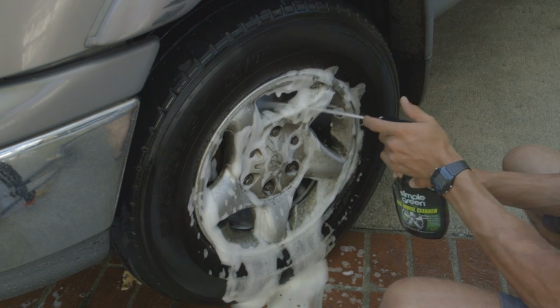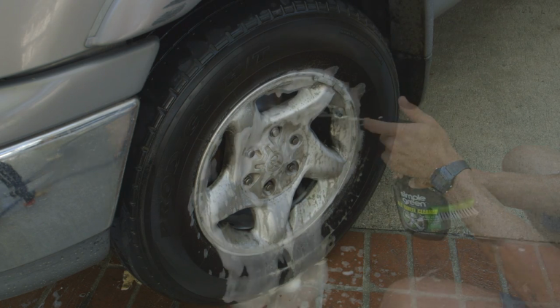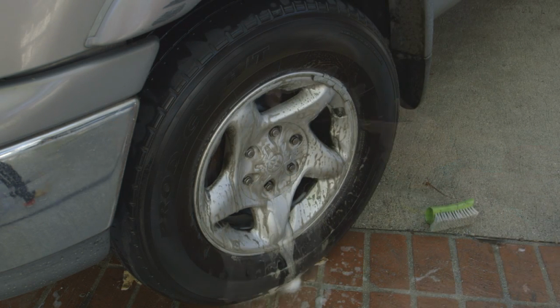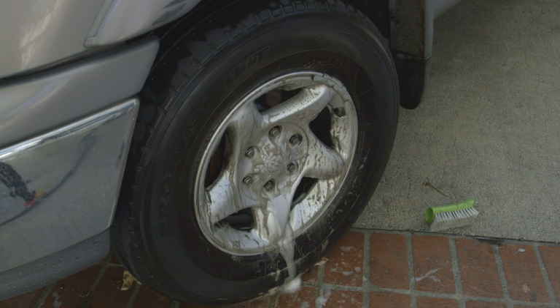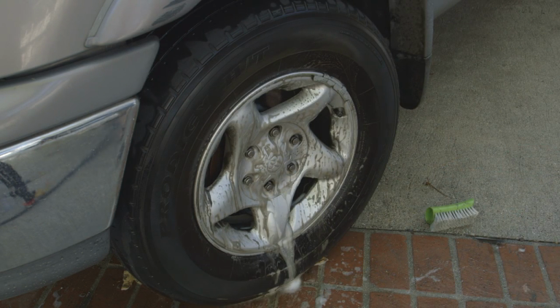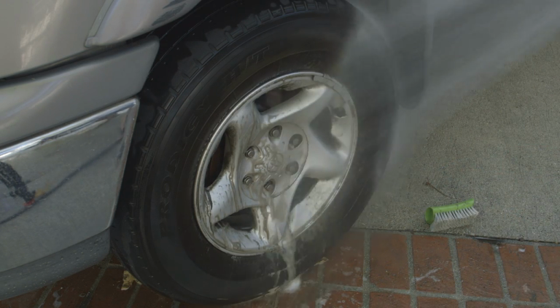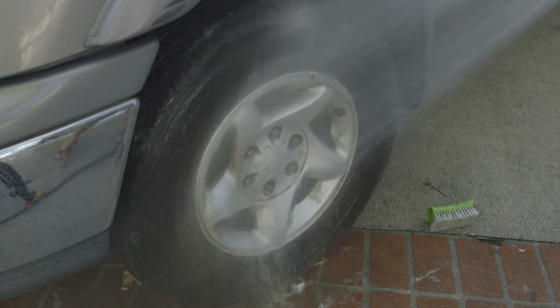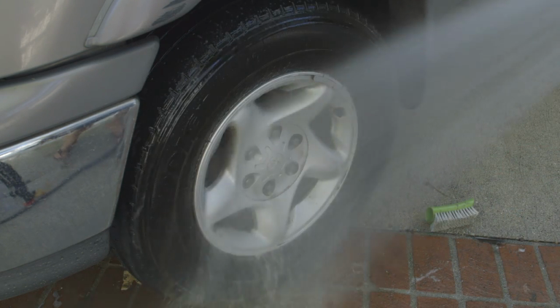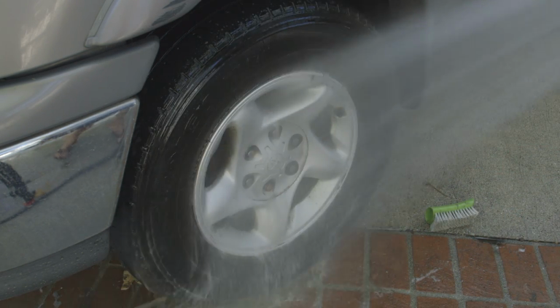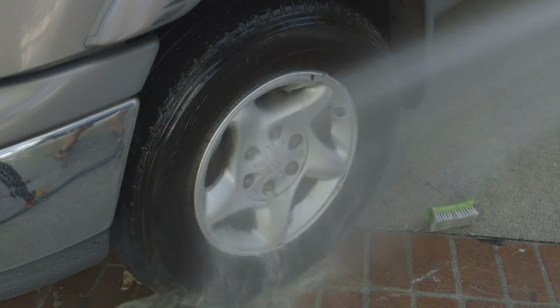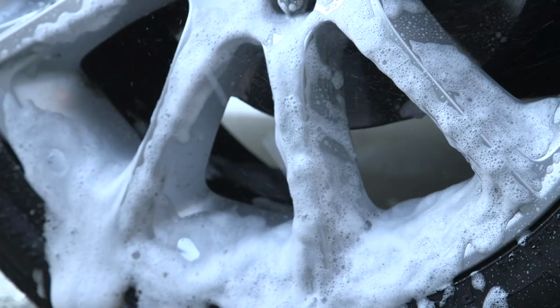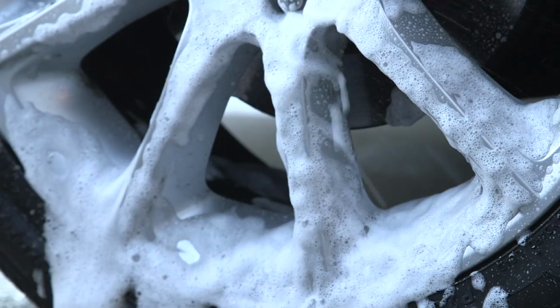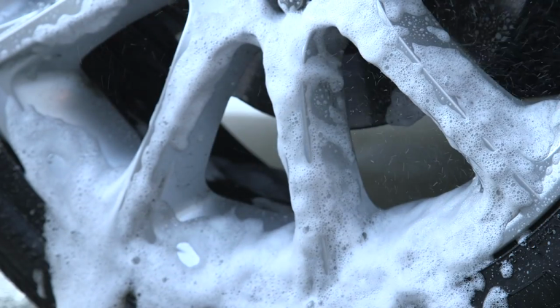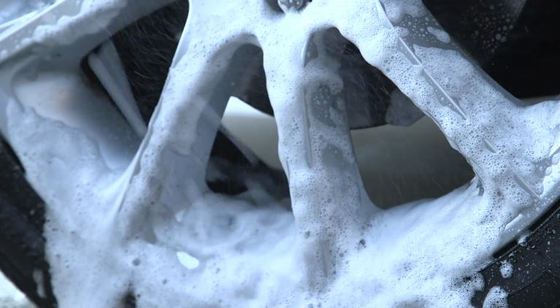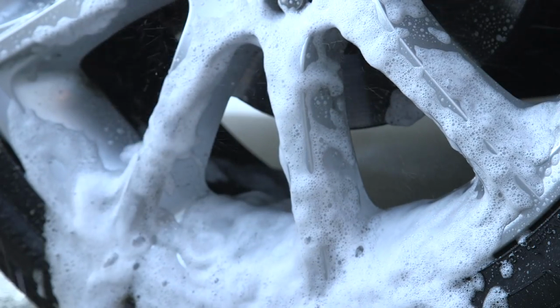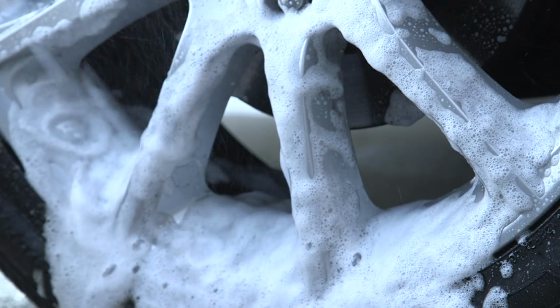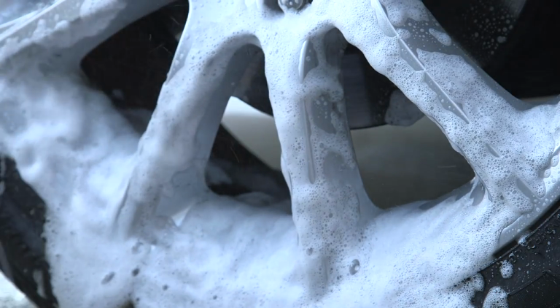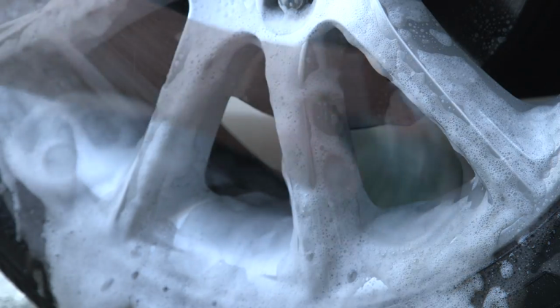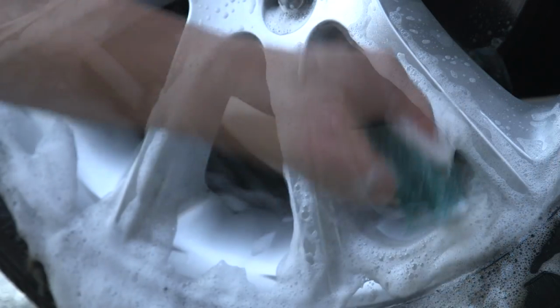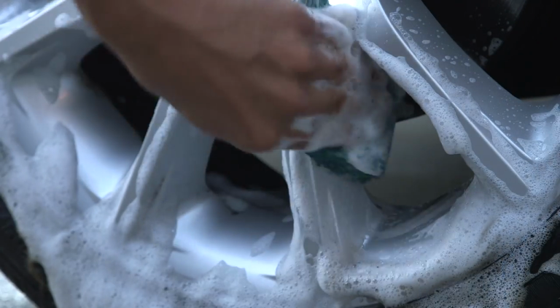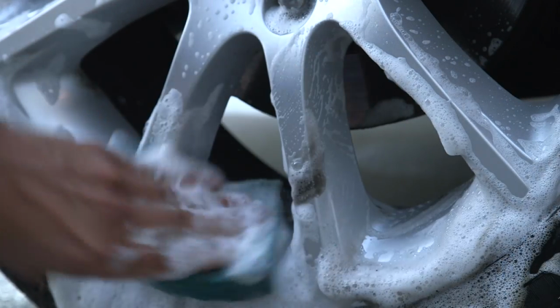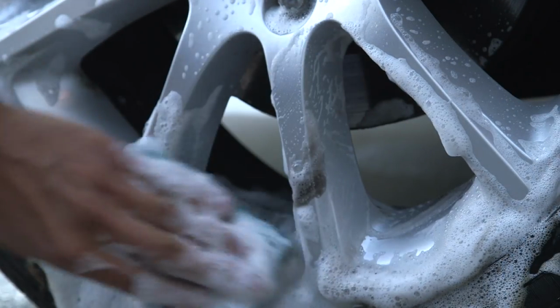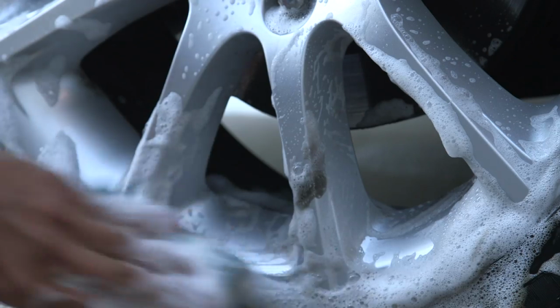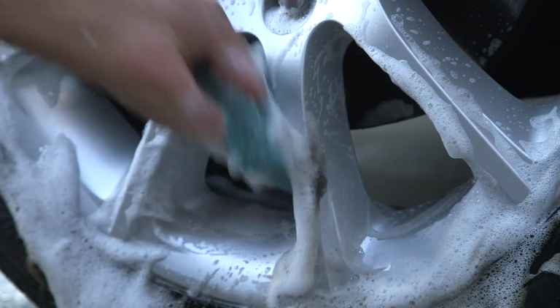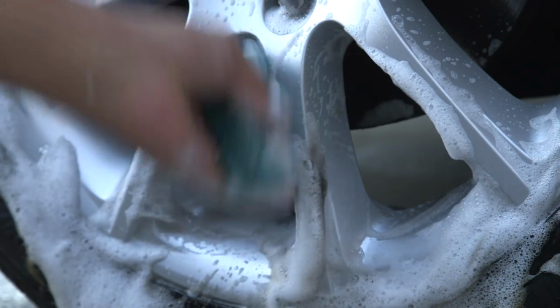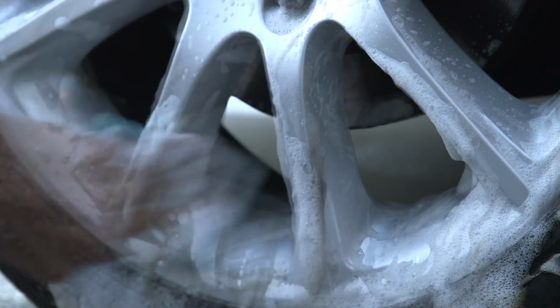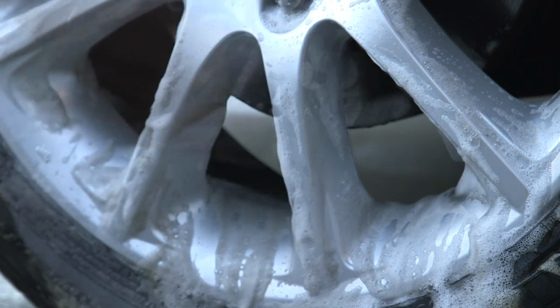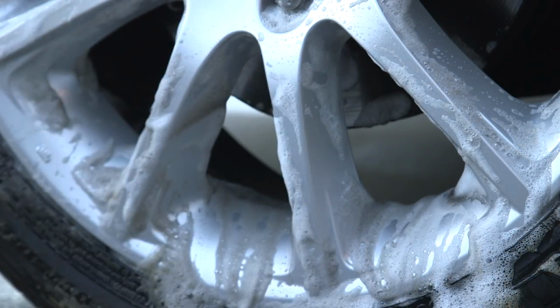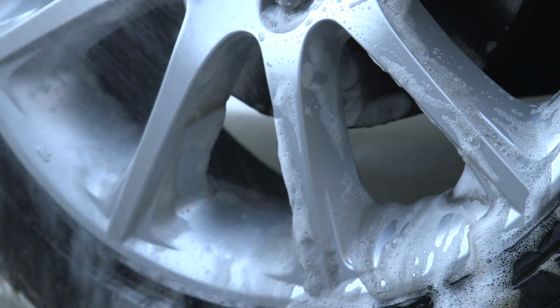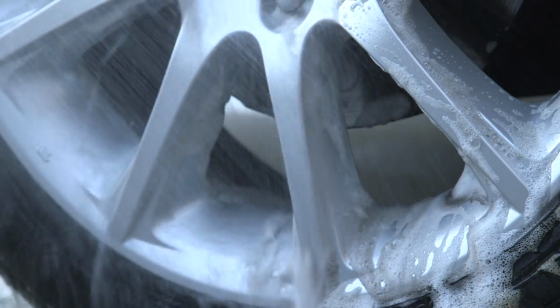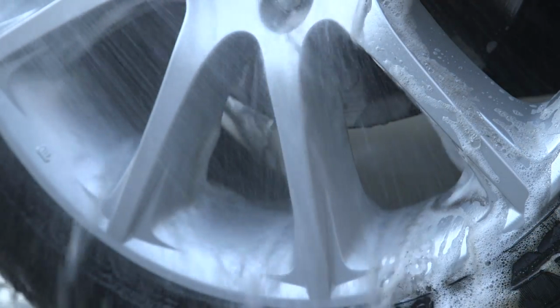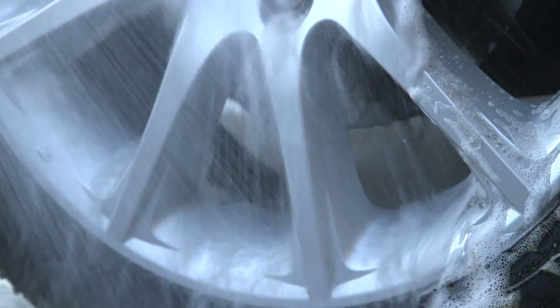Surface safe for all wheel types, the cleaner works quickly to remove grime that can cause unsightly stains and potential damage. The non-corrosive, non-acidic, and non-caustic formula won't discolor or harm clear-coated, machined, and painted wheels, and is overspray safe for tires and vehicle bodies.